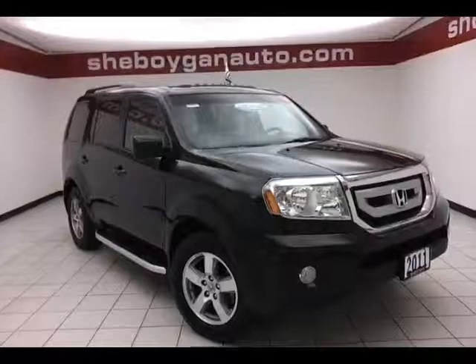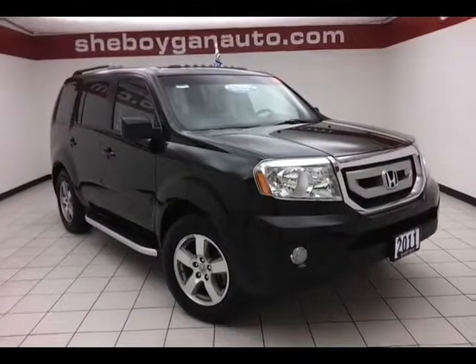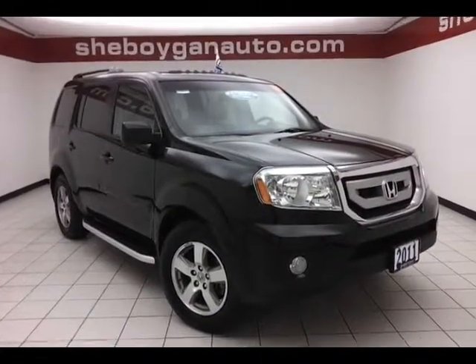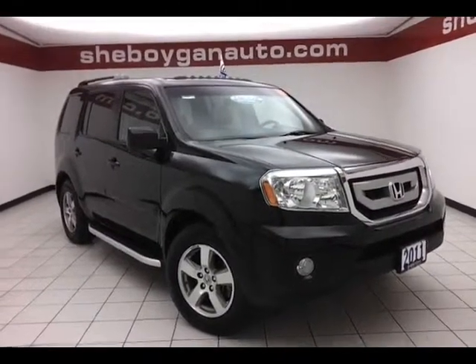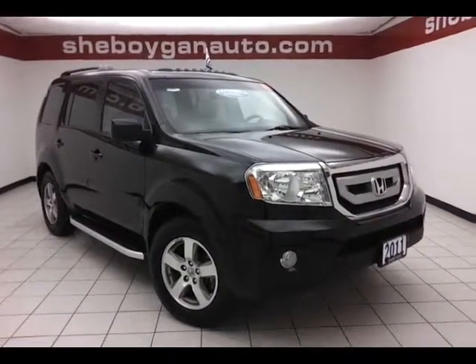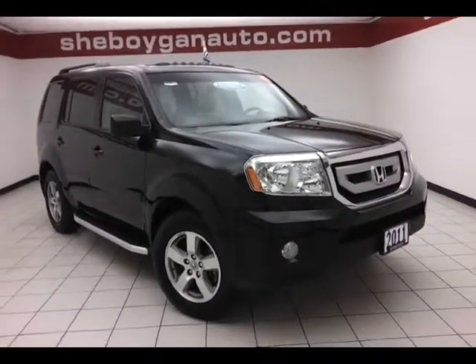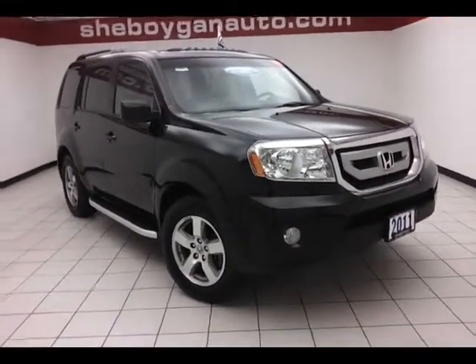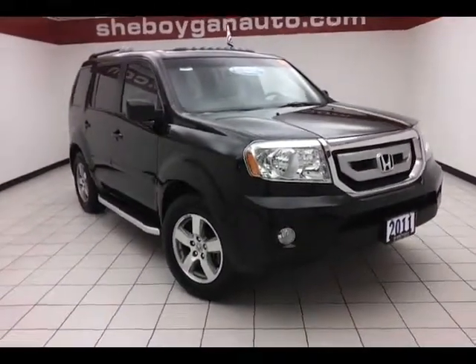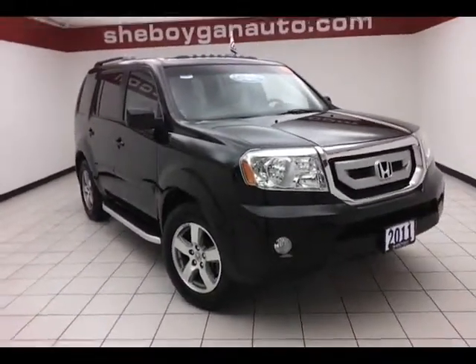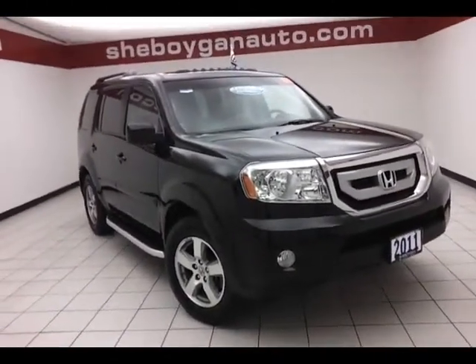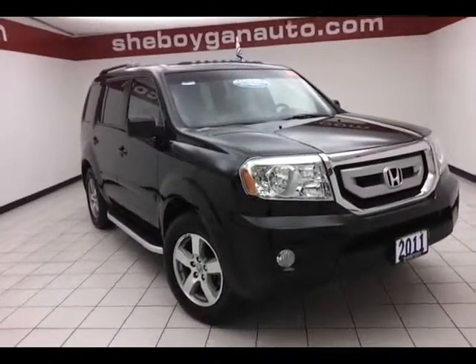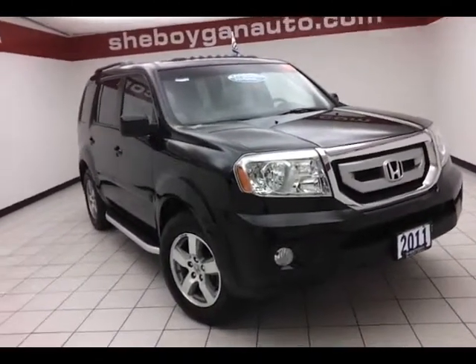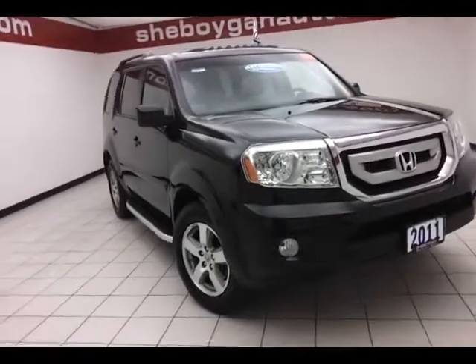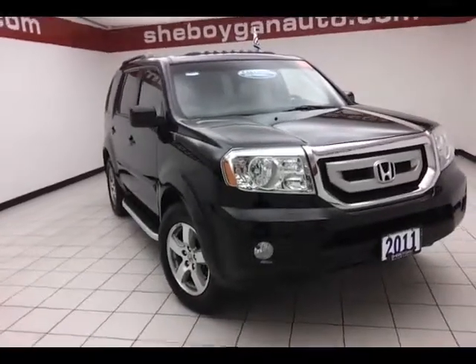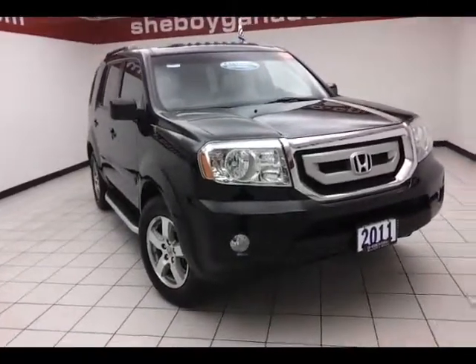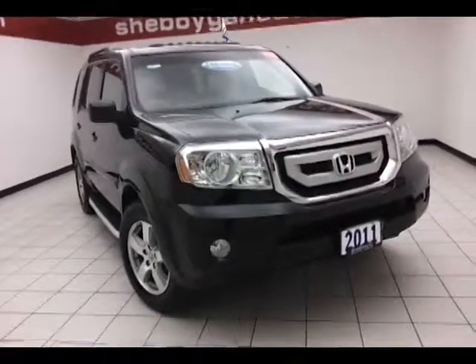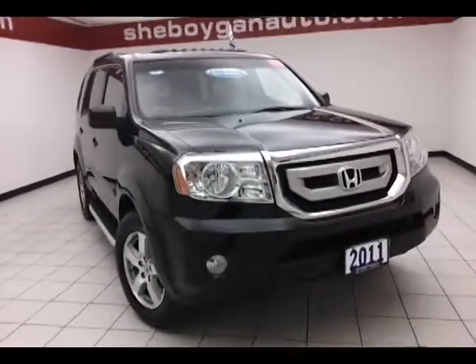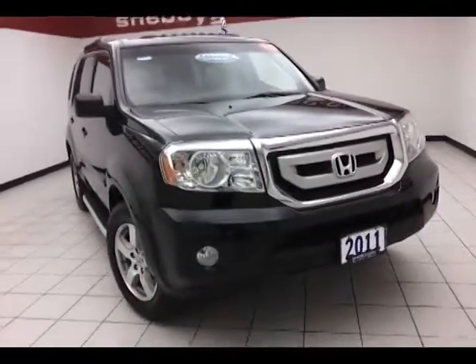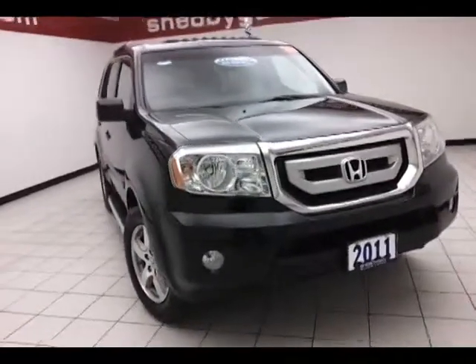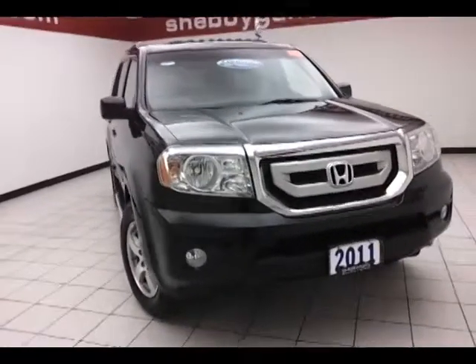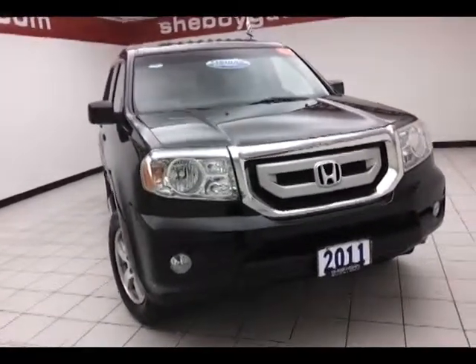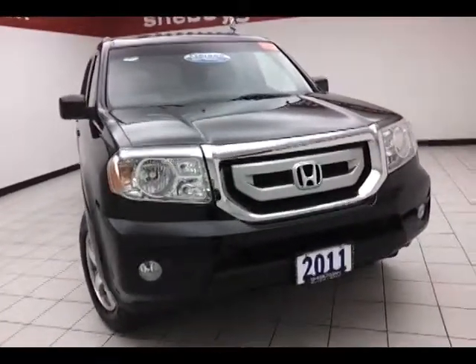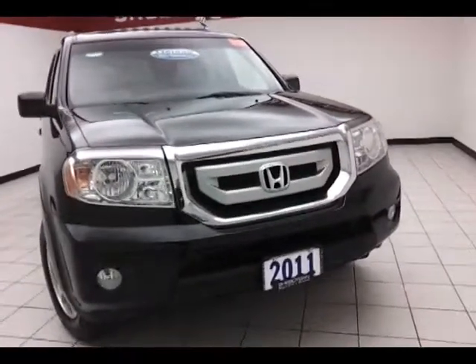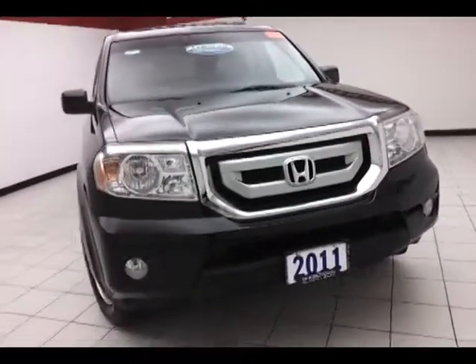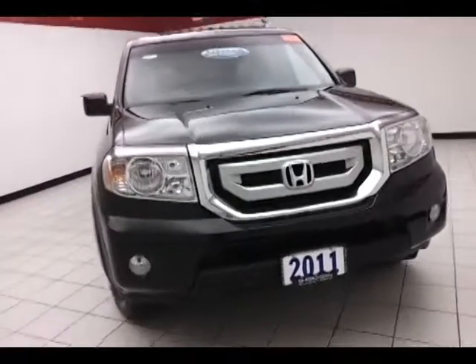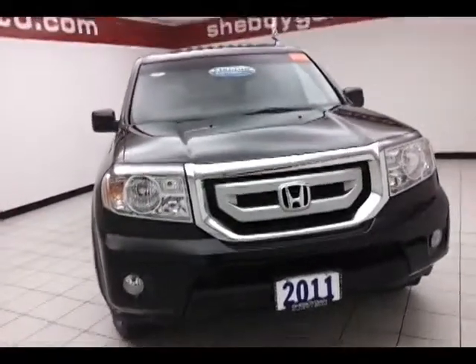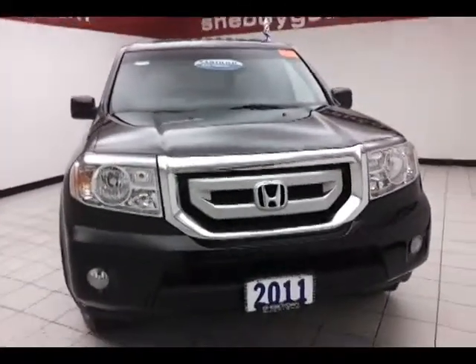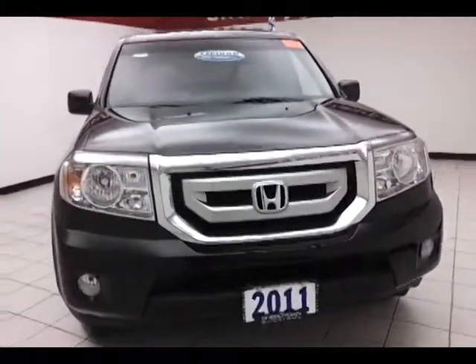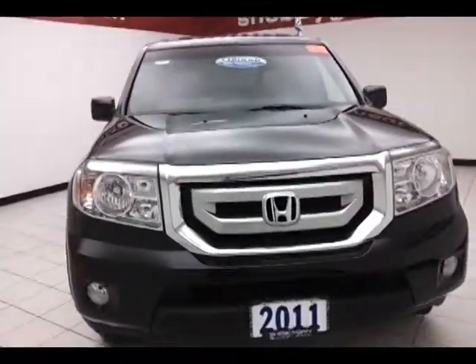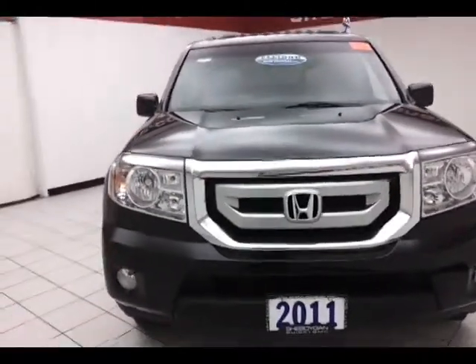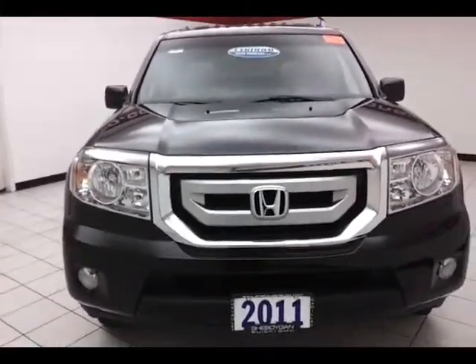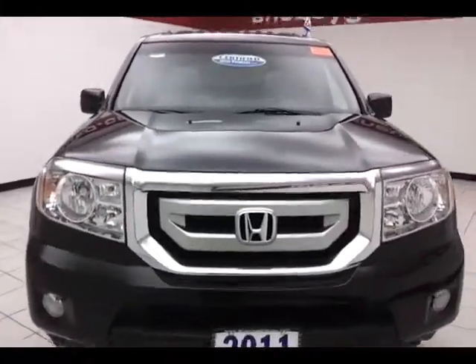Today we have a 2011 Honda Pilot EXL four-wheel drive, stock number A8569XX, with 37,000 miles on this one-owner vehicle with a clean AutoCheck history report, crystal black pearl in color.